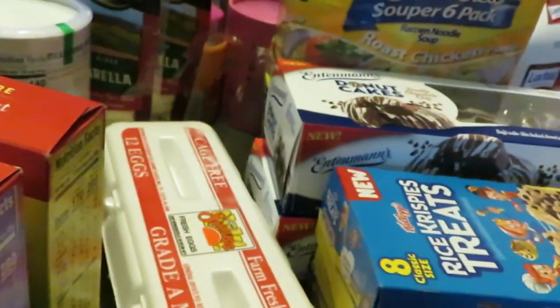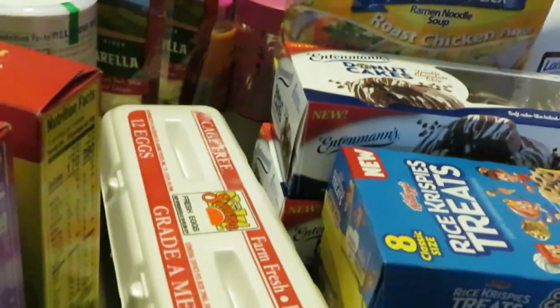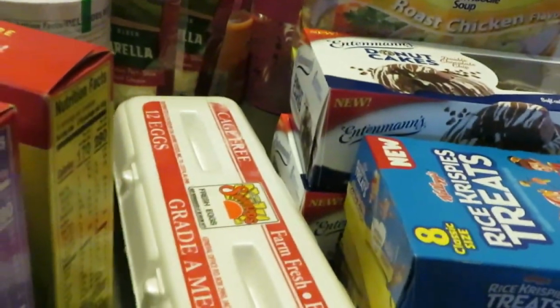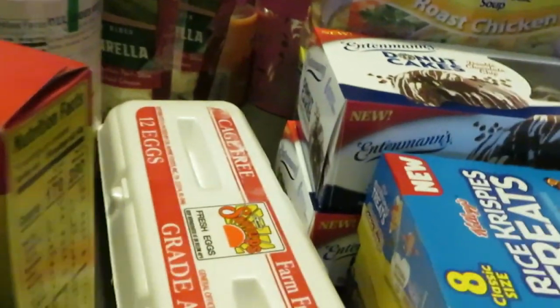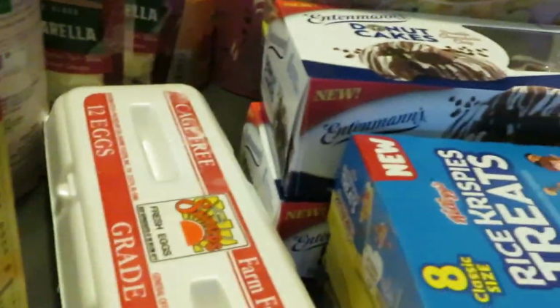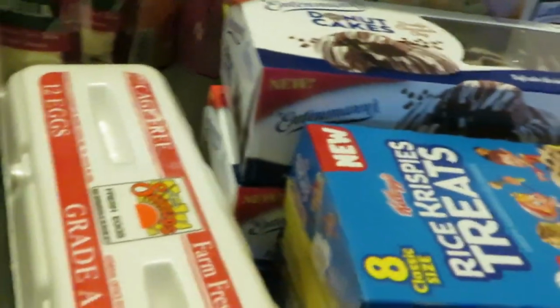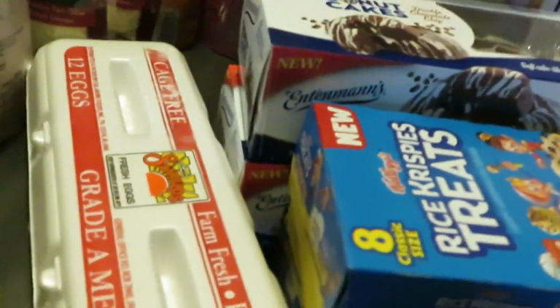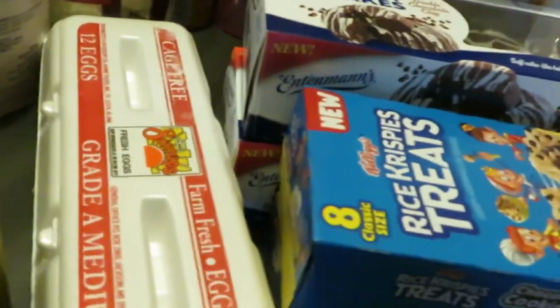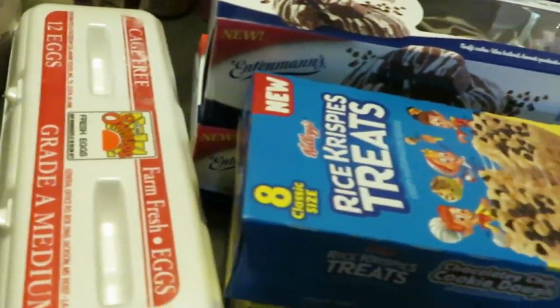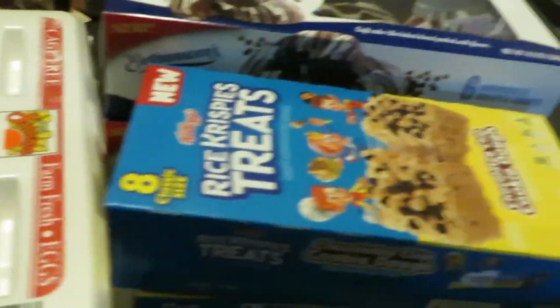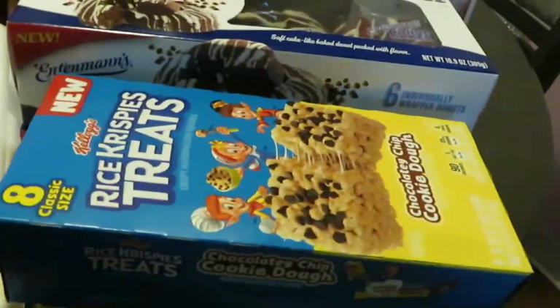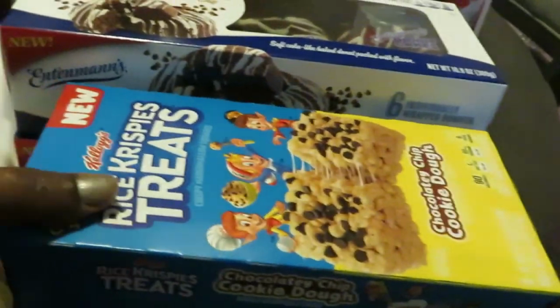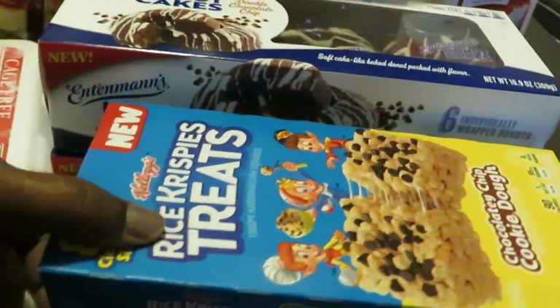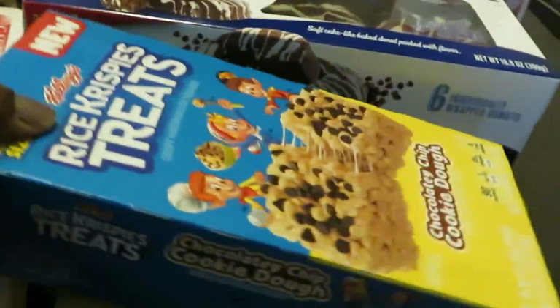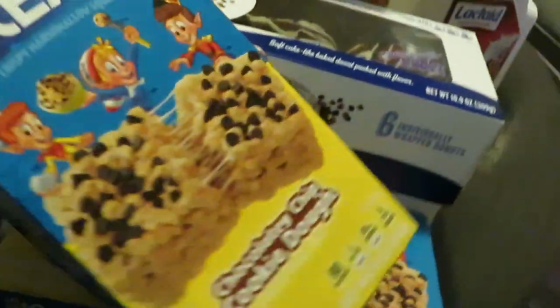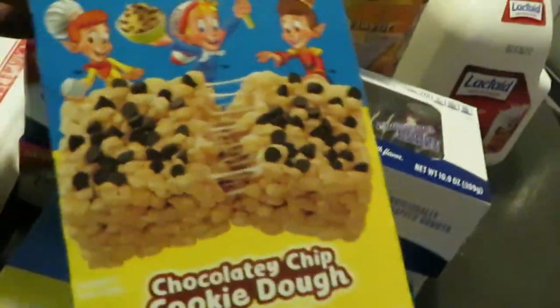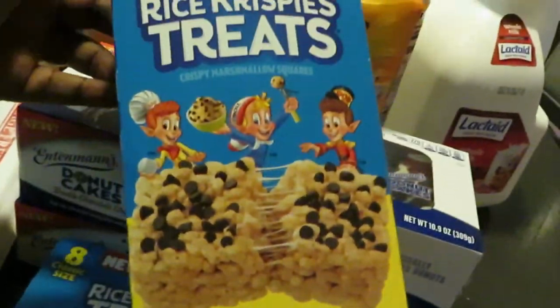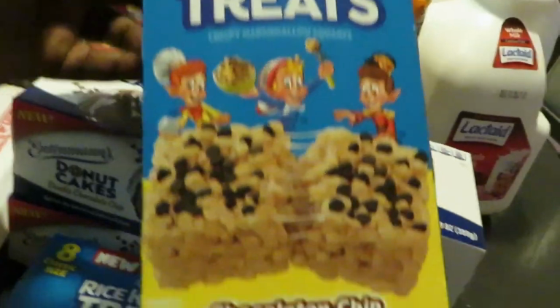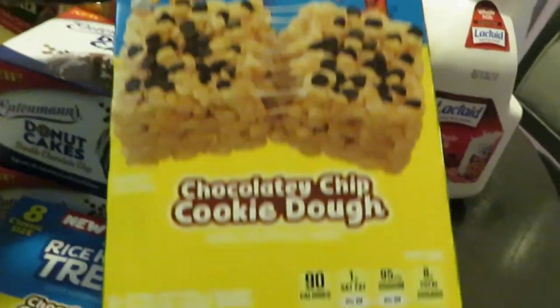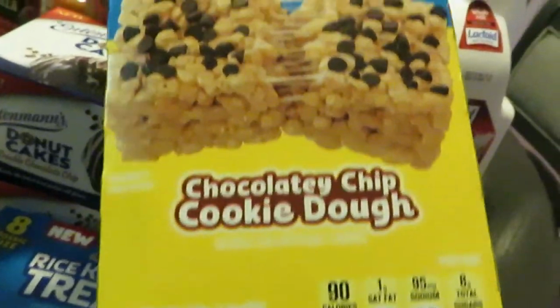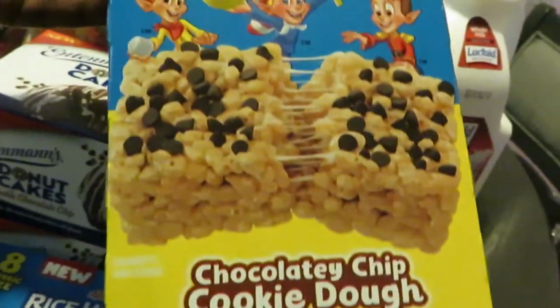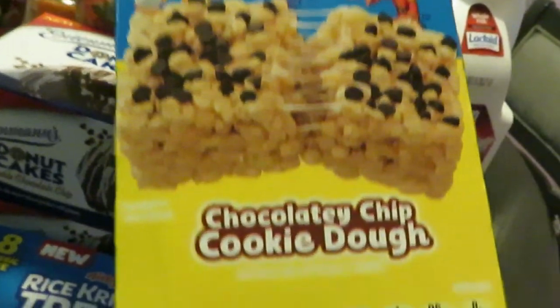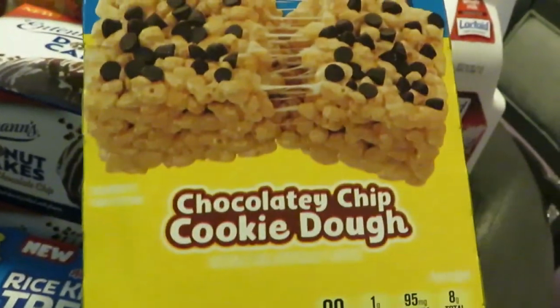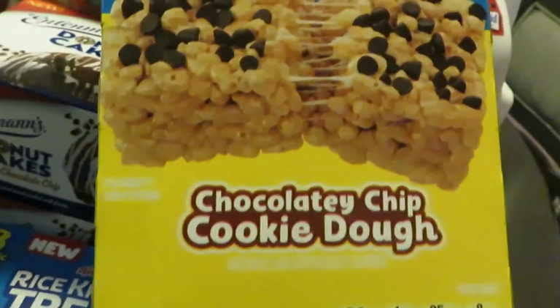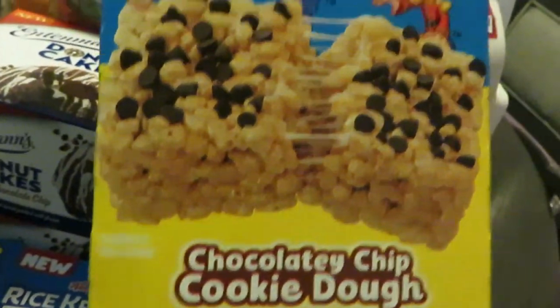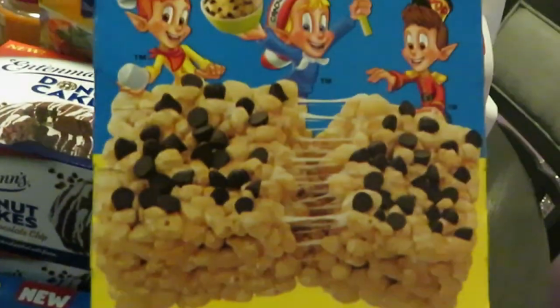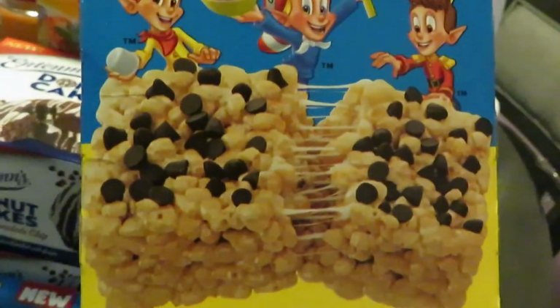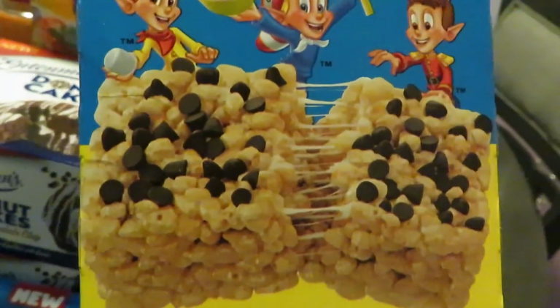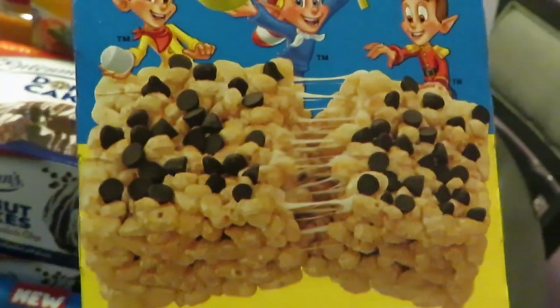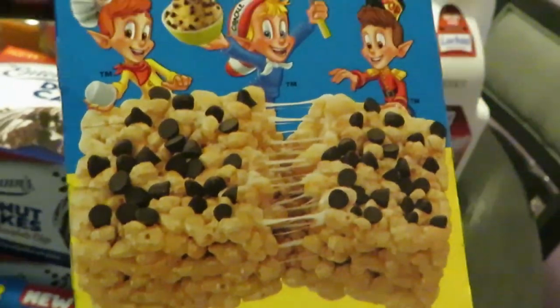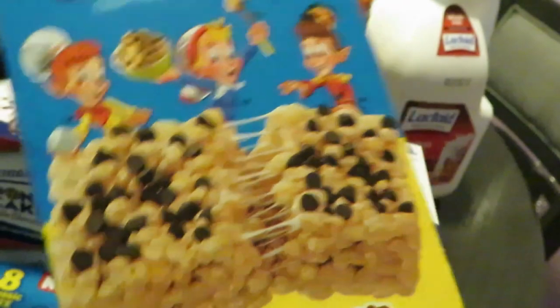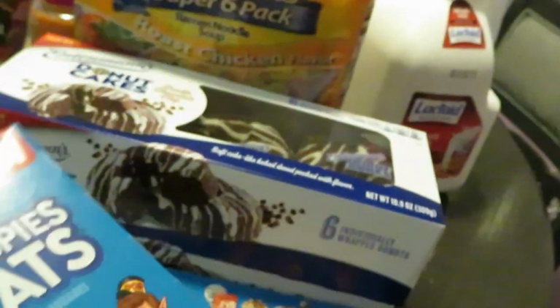Grabbed some cage-free eggs — just needed a few eggs. These were new for me: the Rice Krispie Treats. Looks like it's the Chocolate Chip Cookie Dough flavor. Looks interesting; I think the girls will like it.